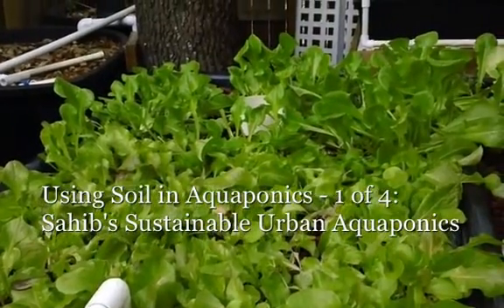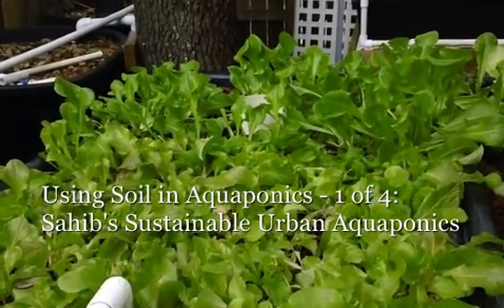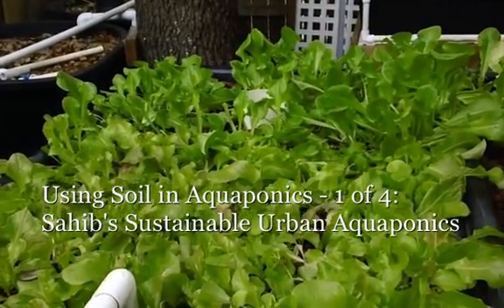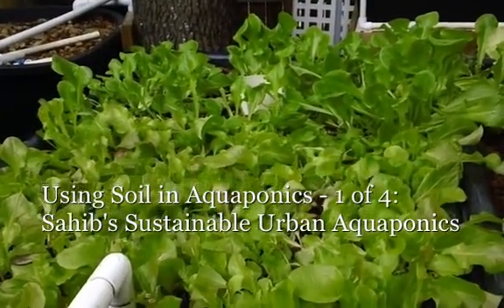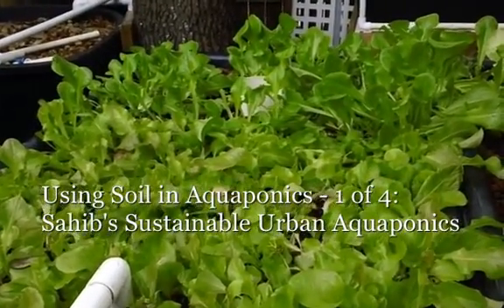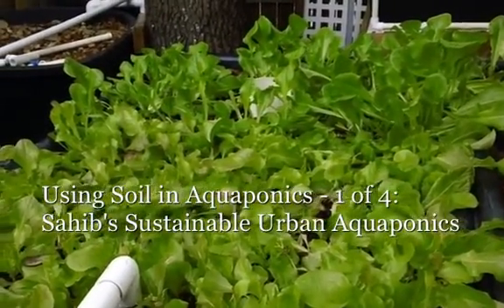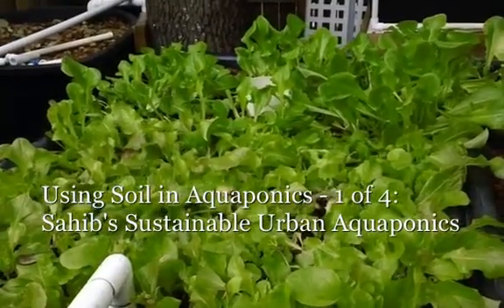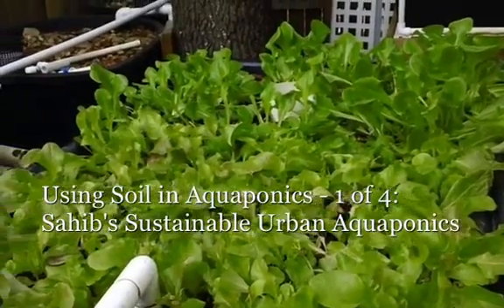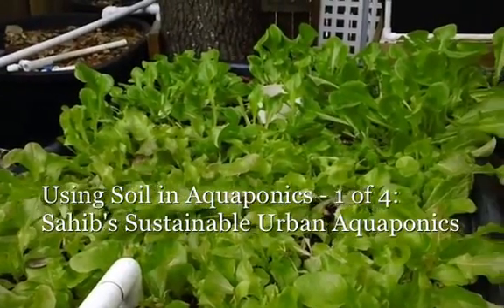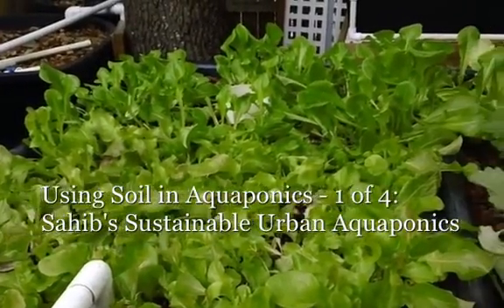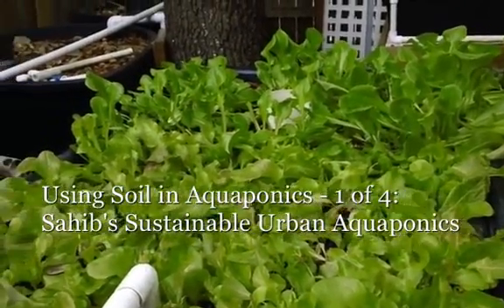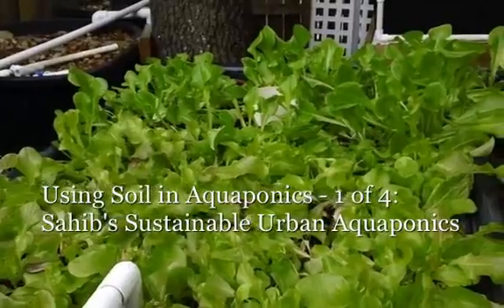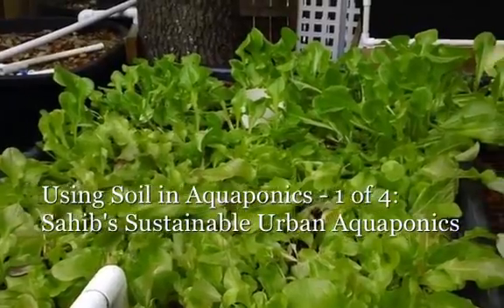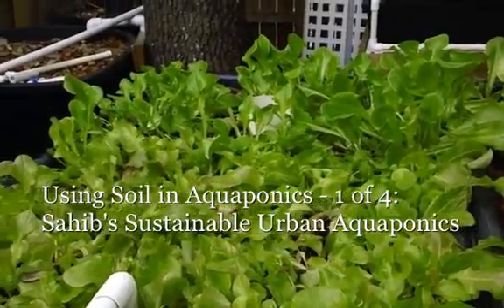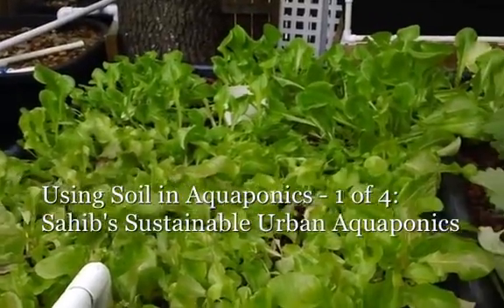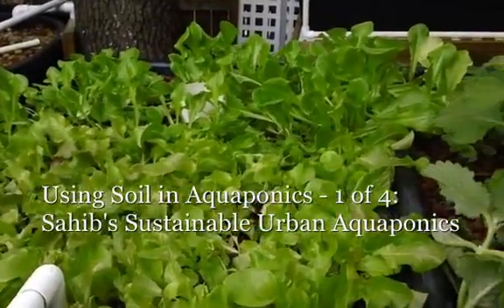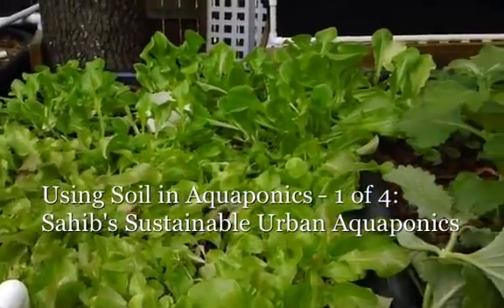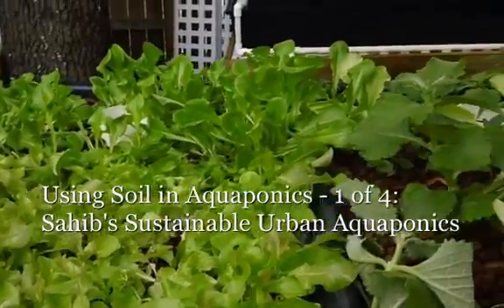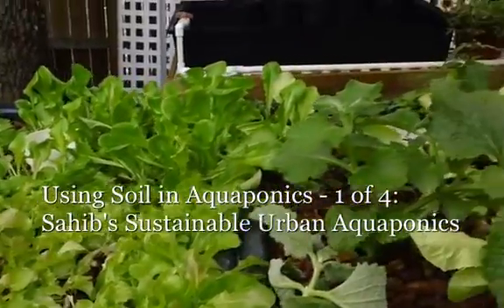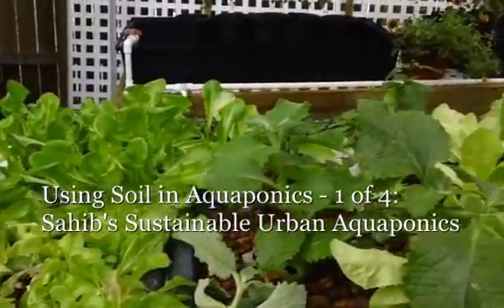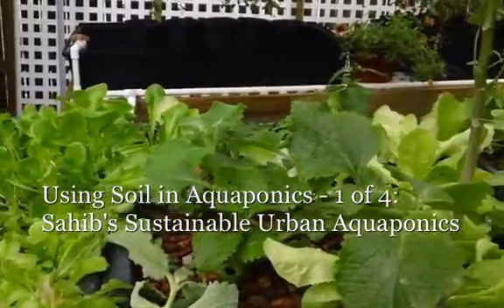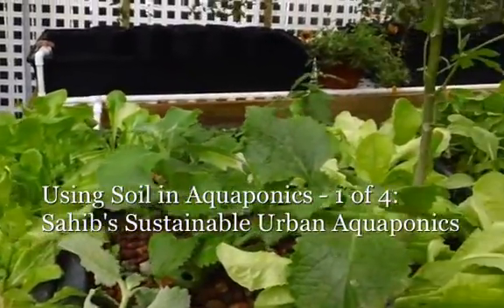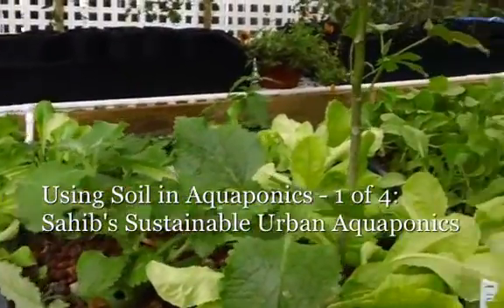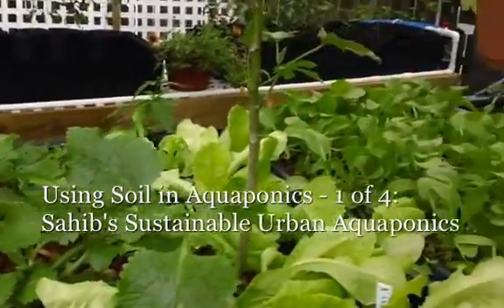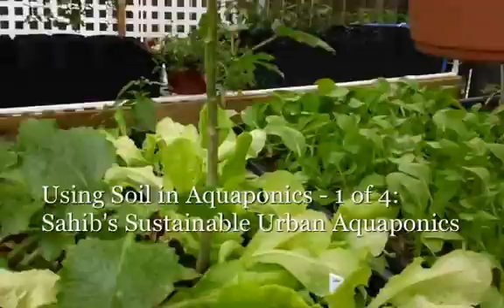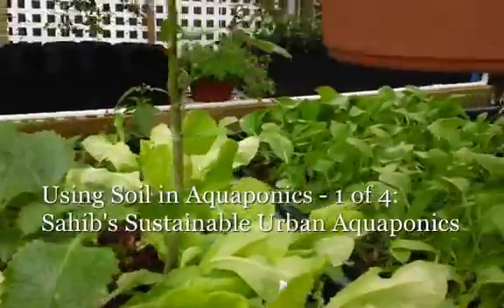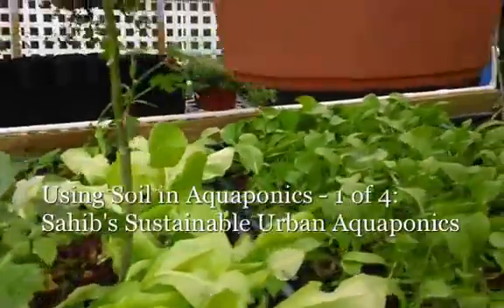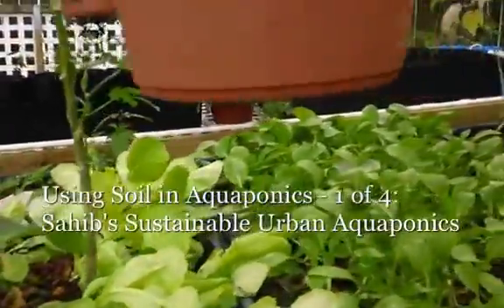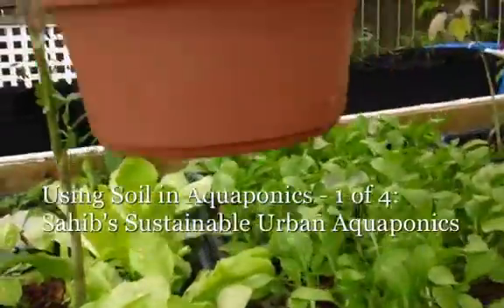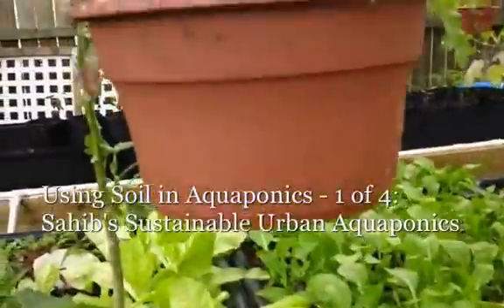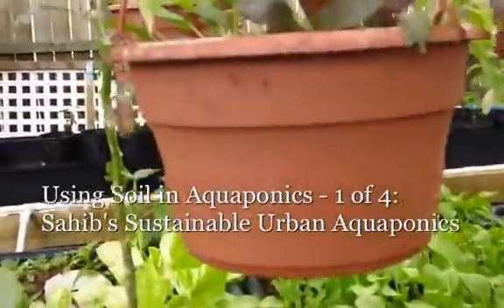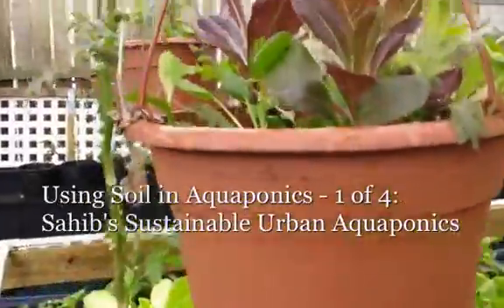Good morning. This is Sahib. Today is Saturday, December 8th, and I'm just going to give a brief update on Sahib's aquaponic research farm.